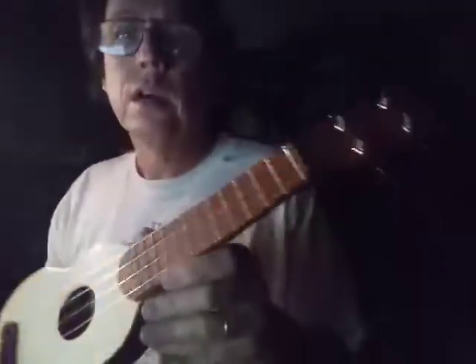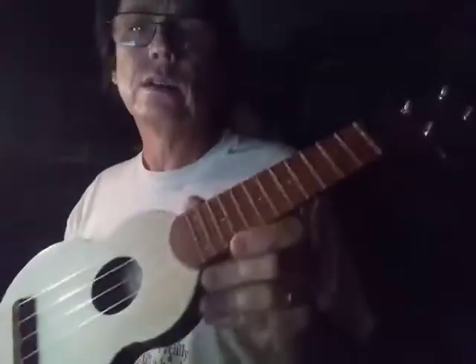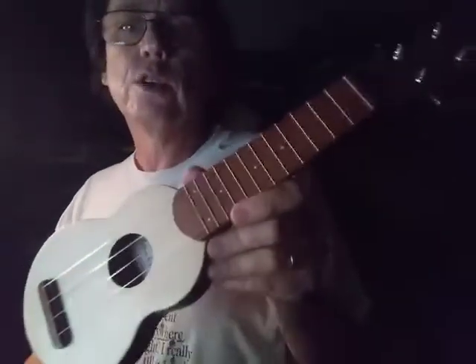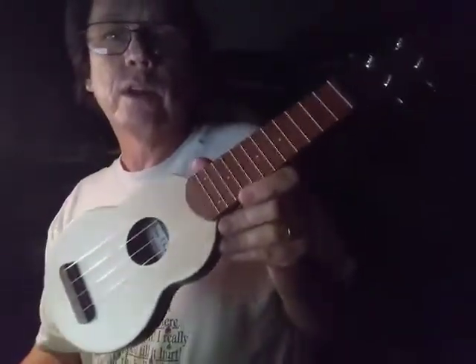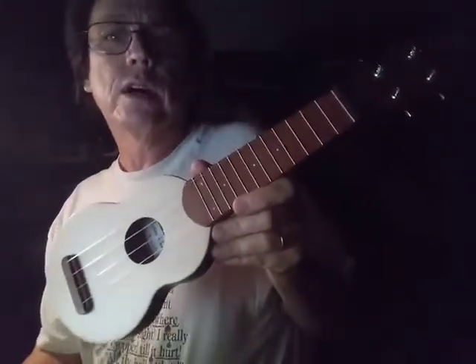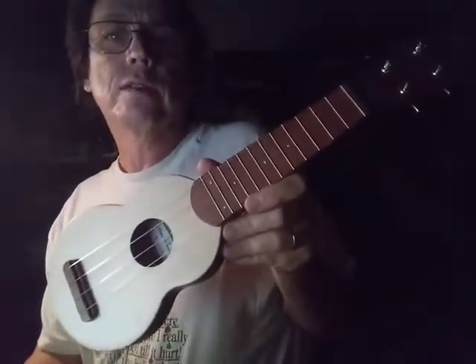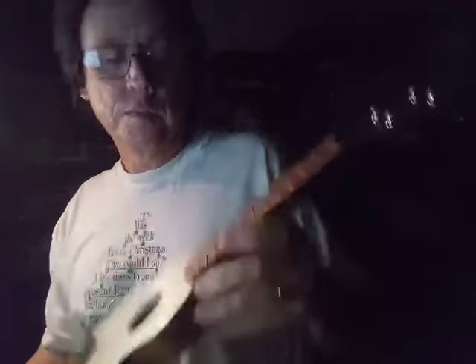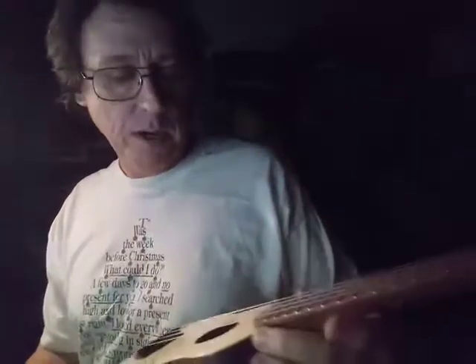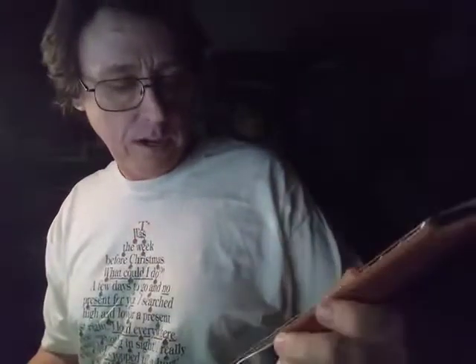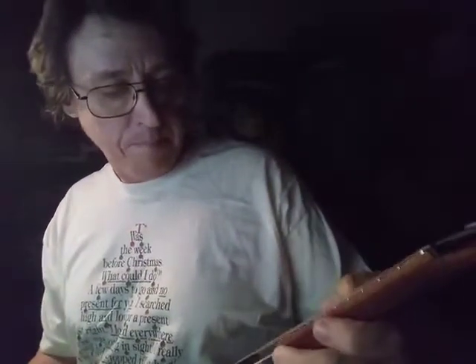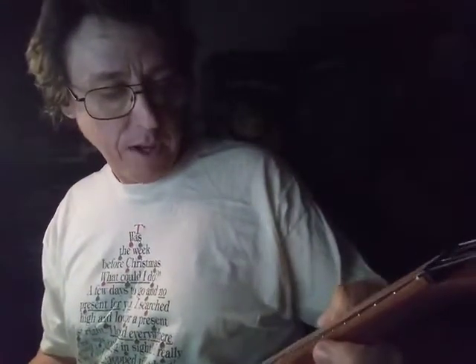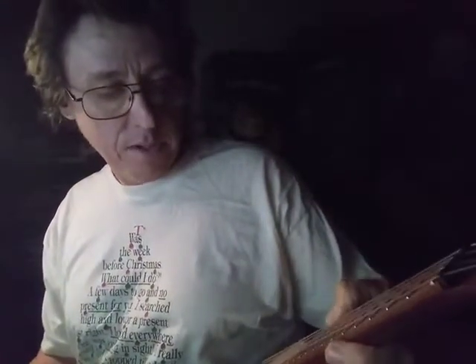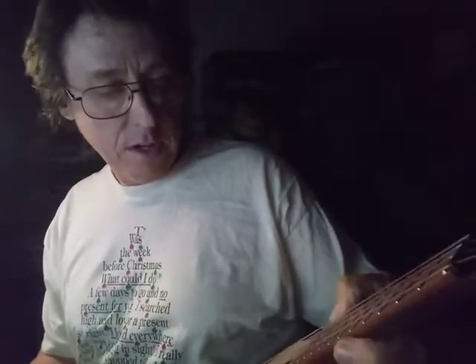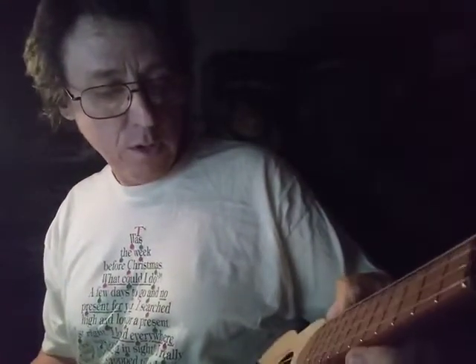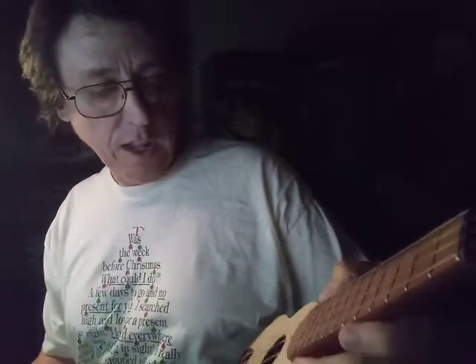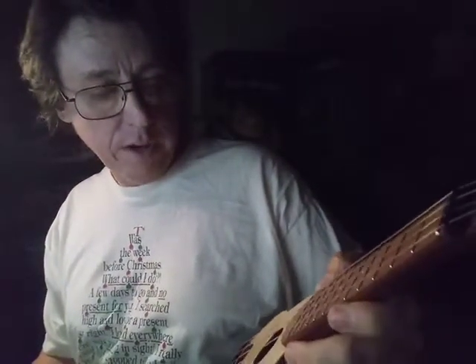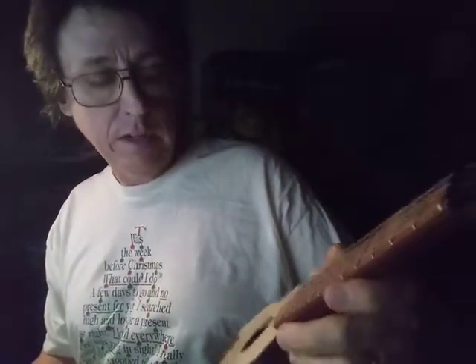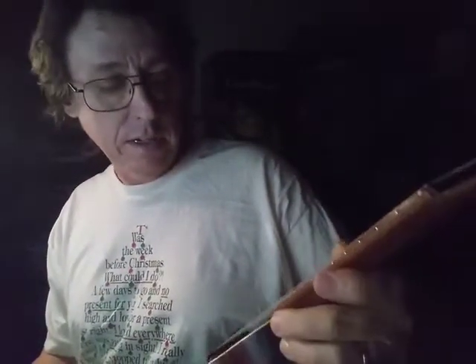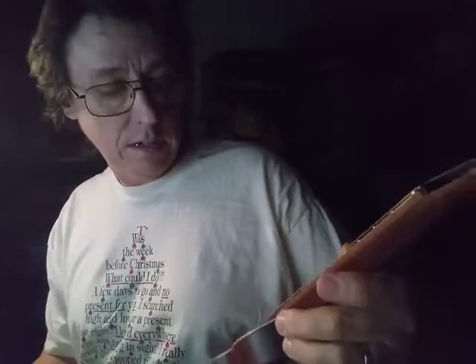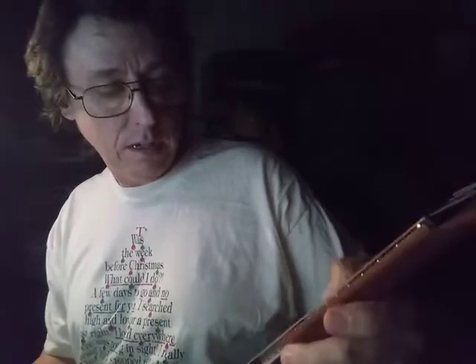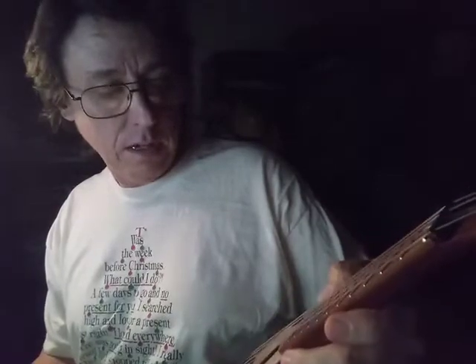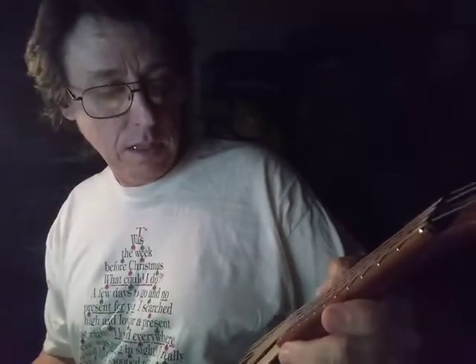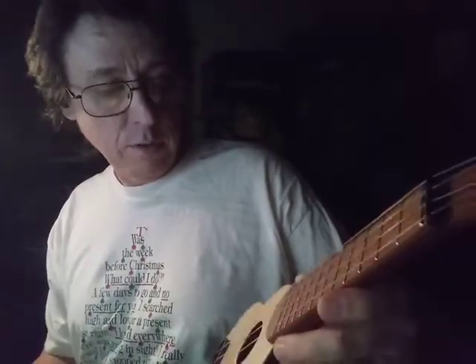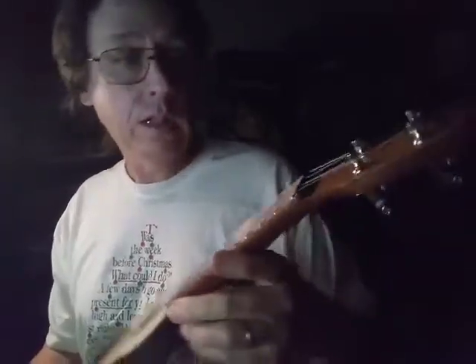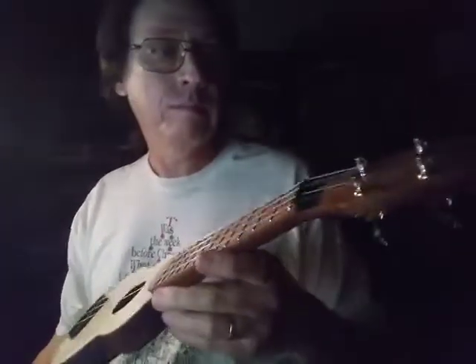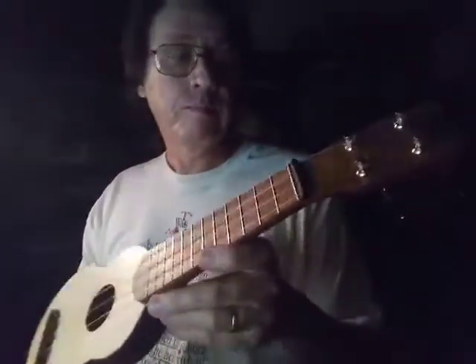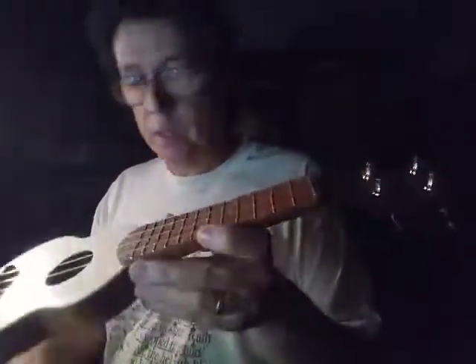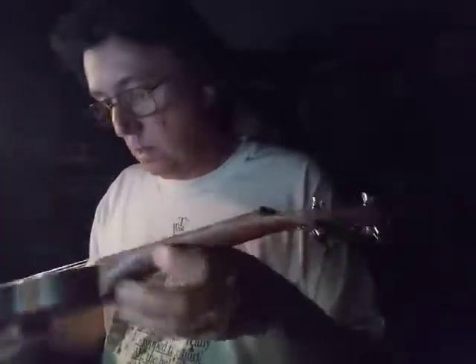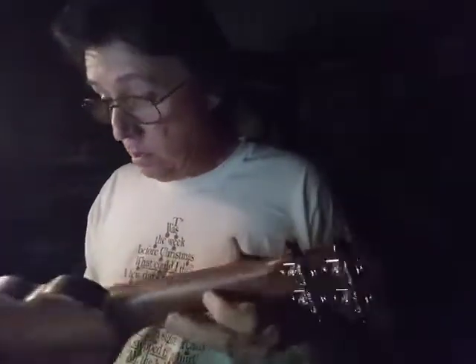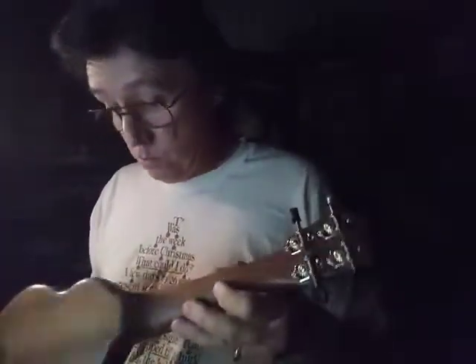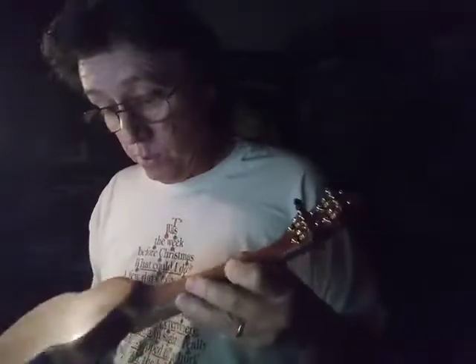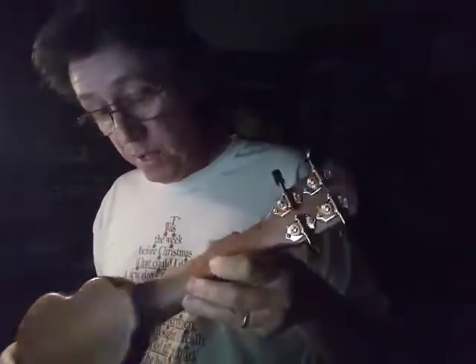It's a Sopranino size, made by Antica Ukuleleria in Italy — the Allegro model. It's really, really well made.